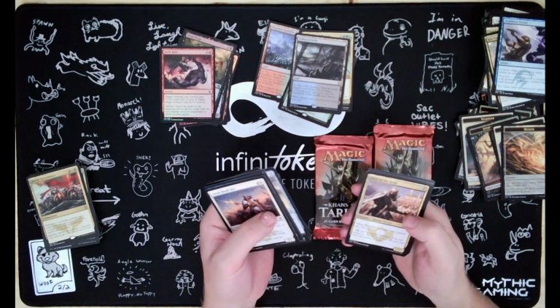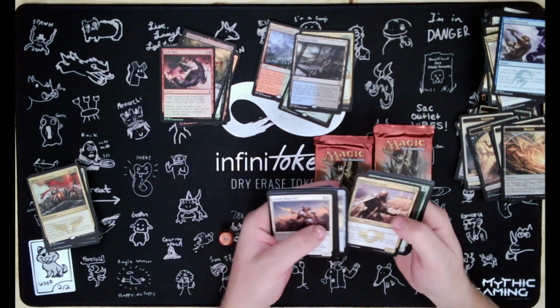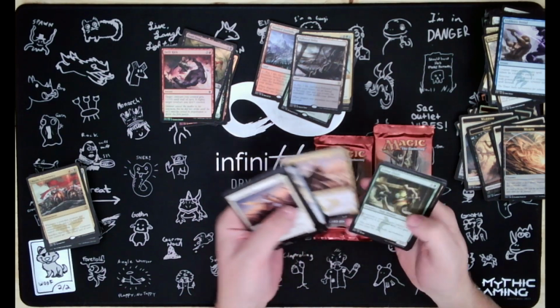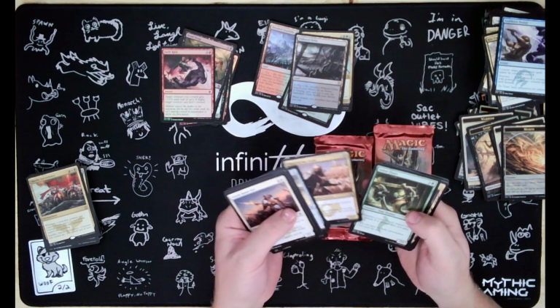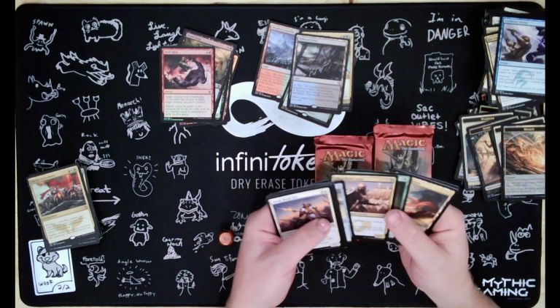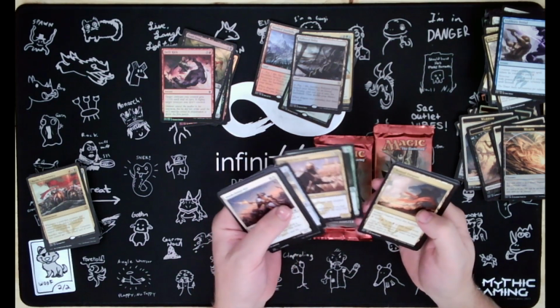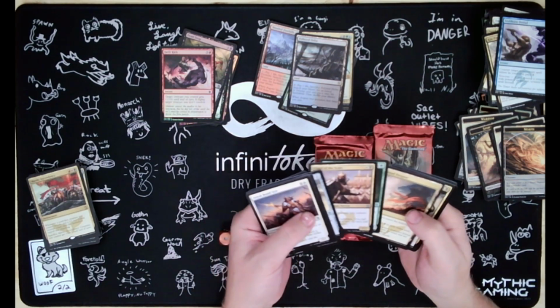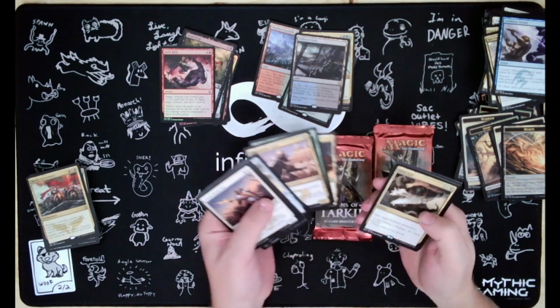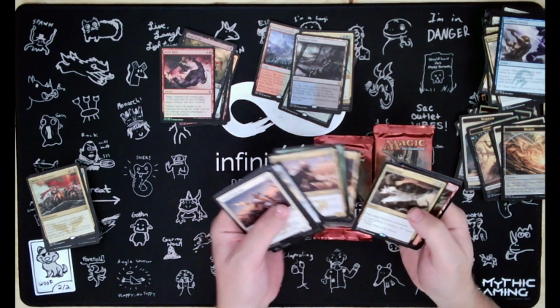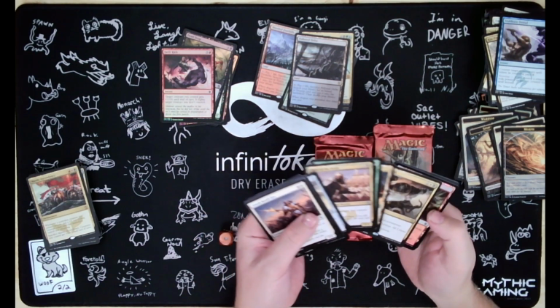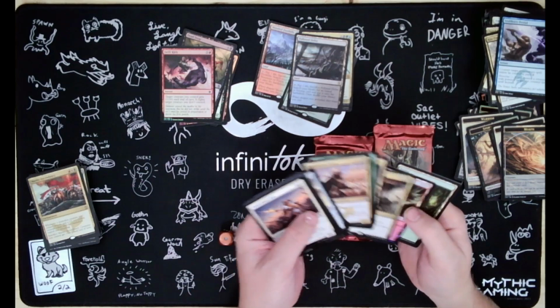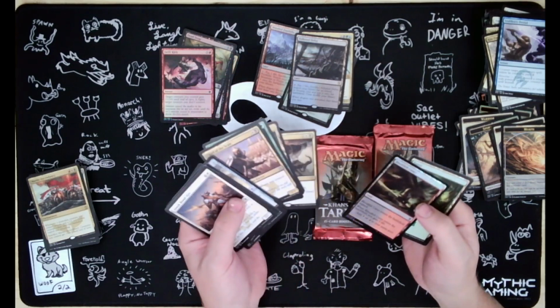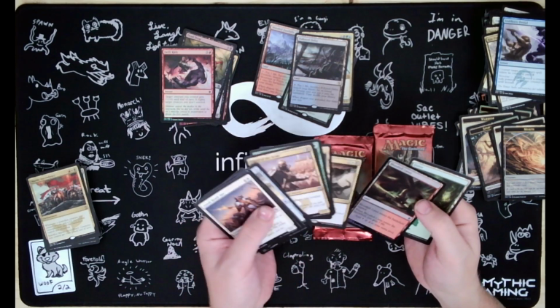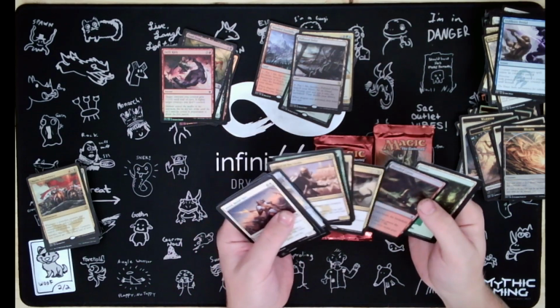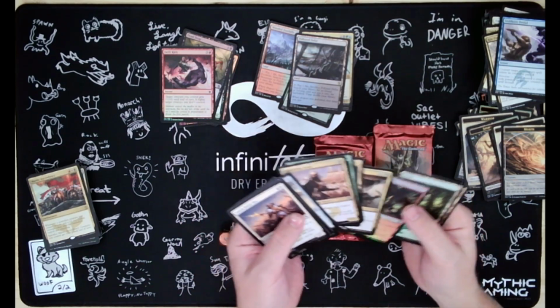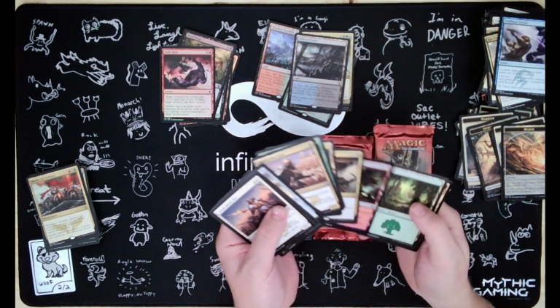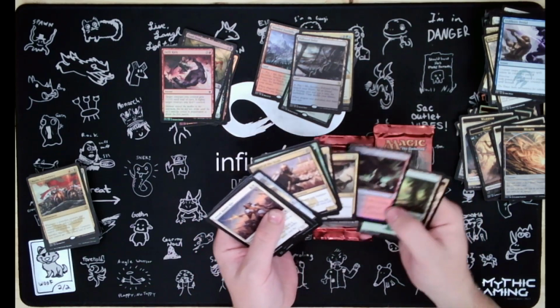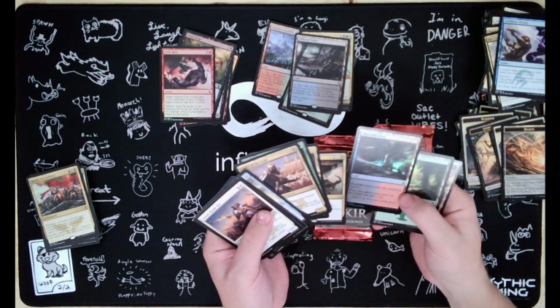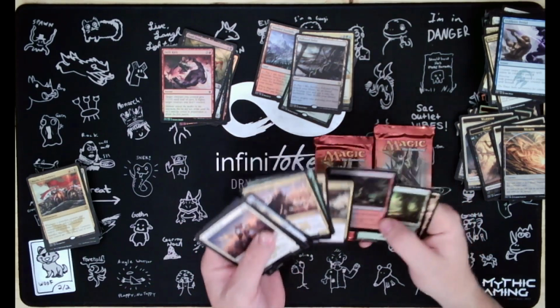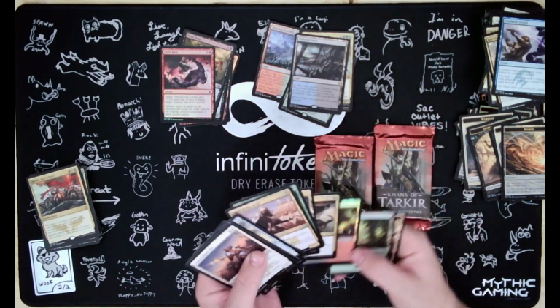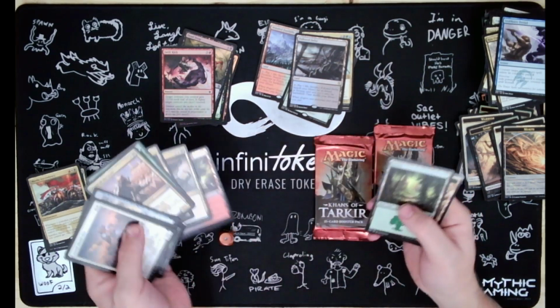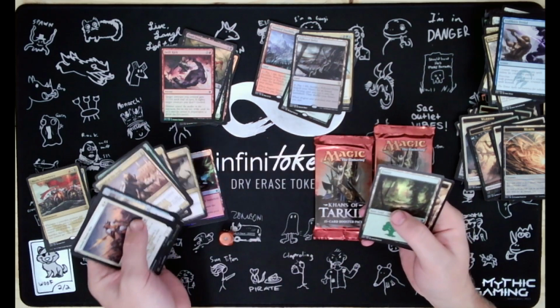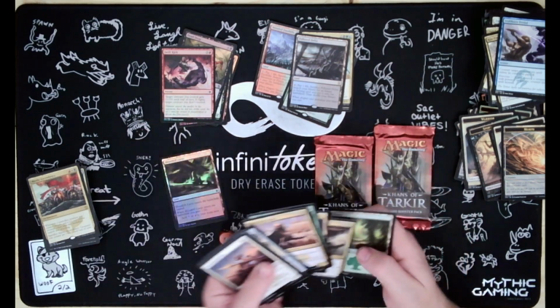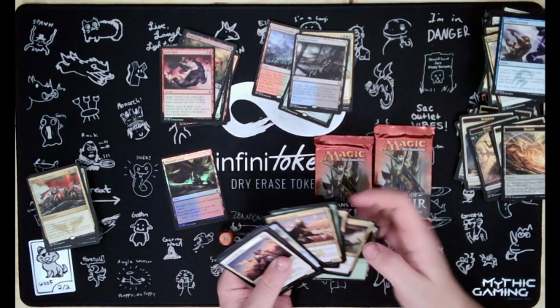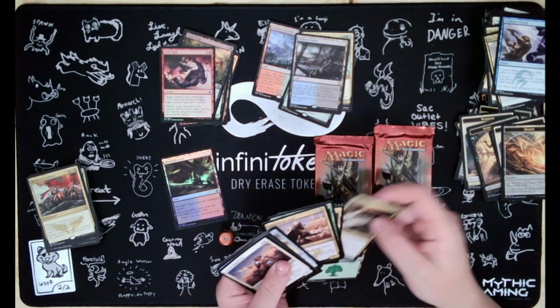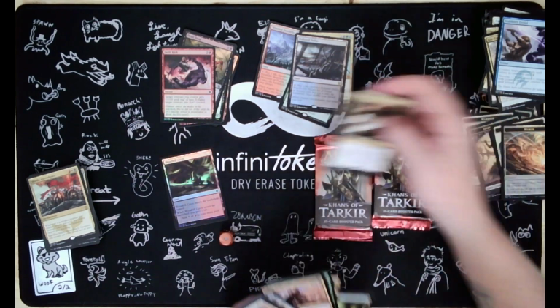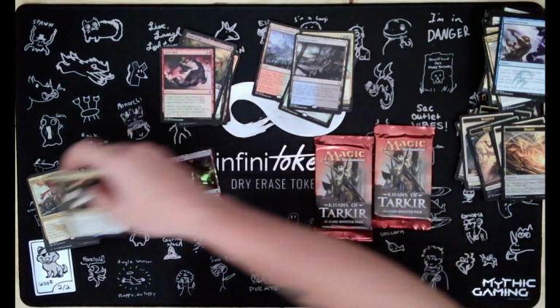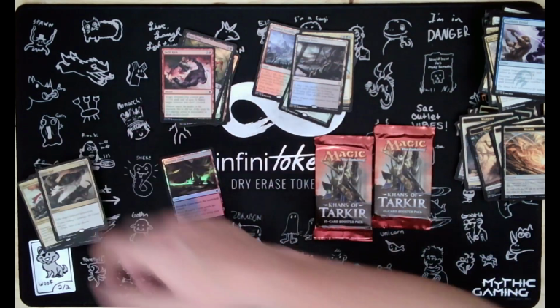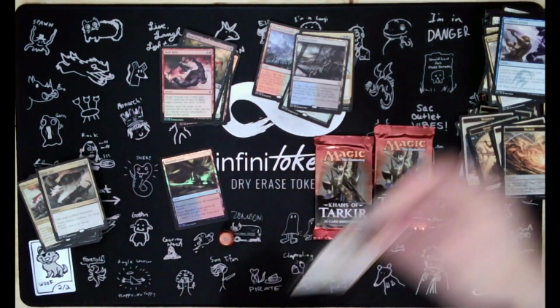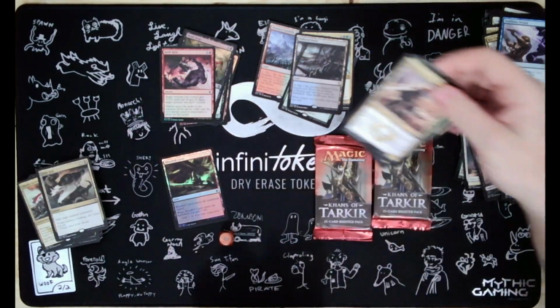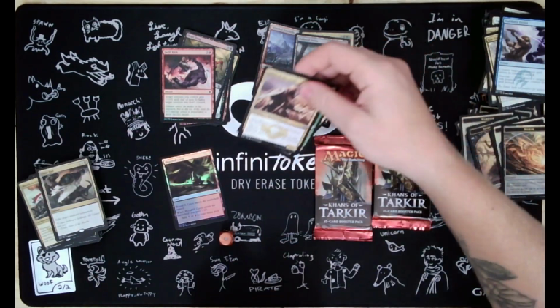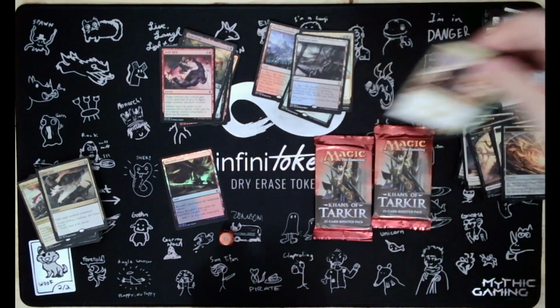Chief of the Scale, Salt-Eye Flare, Nomad Outpost, Utter End, and a Foil Bloodfell Caves. I saw the foil and I saw the red and I'm like 'oh did we do it, did we get a foil fetch?' But no.